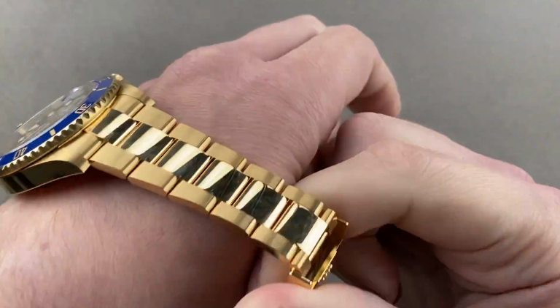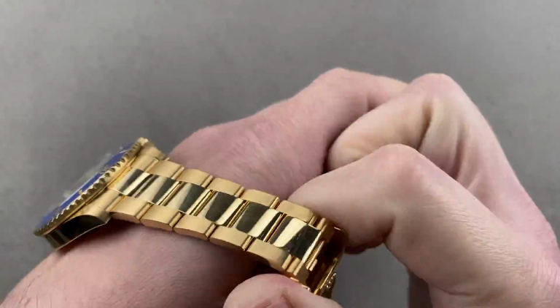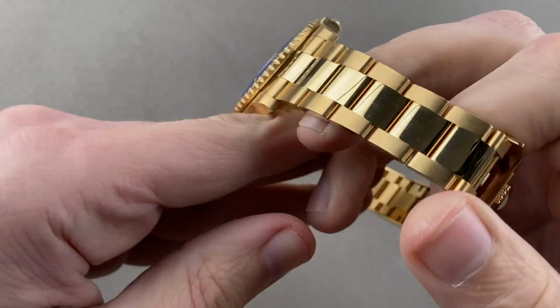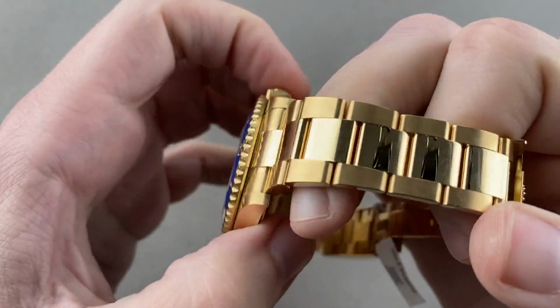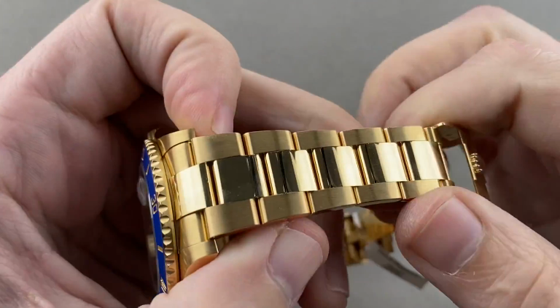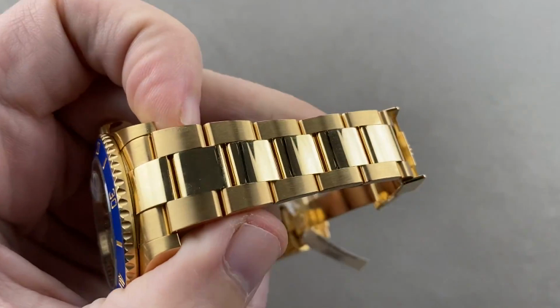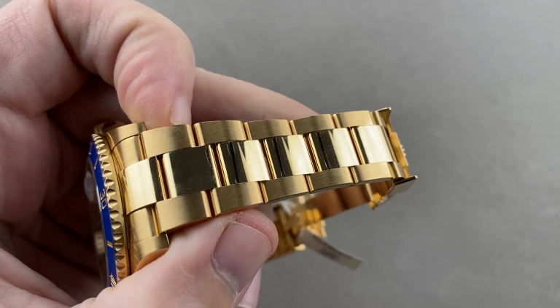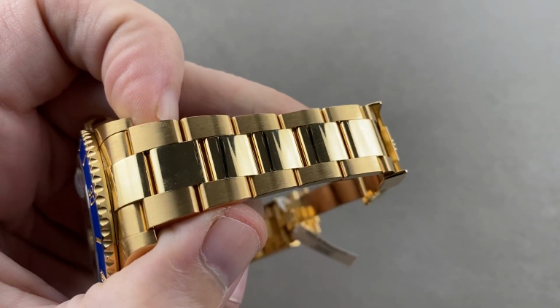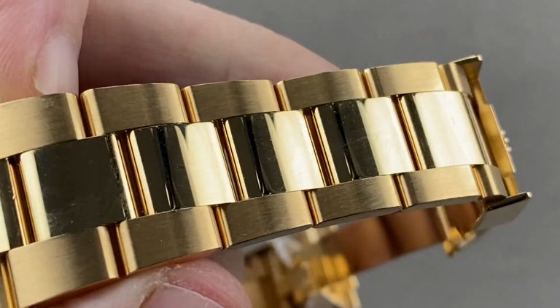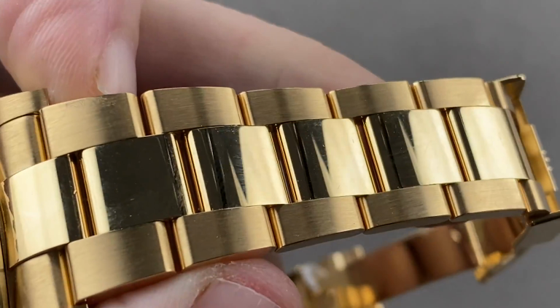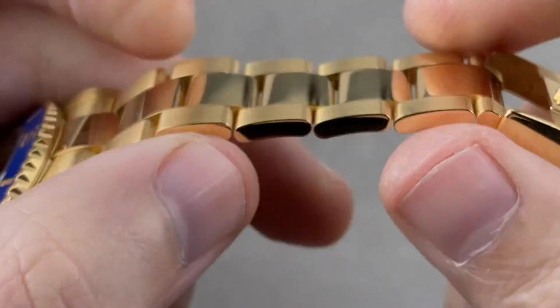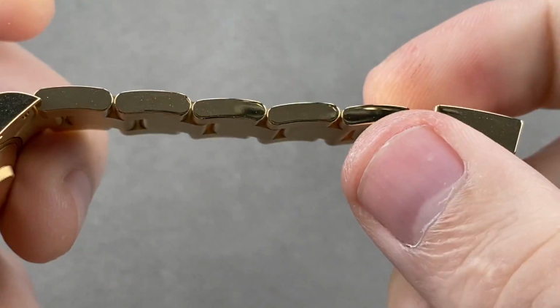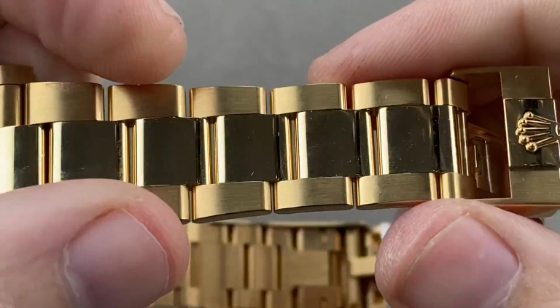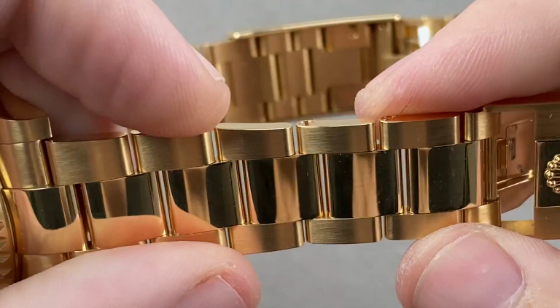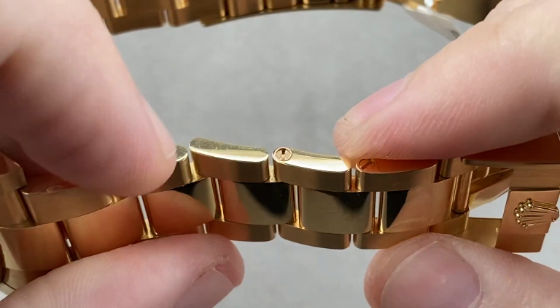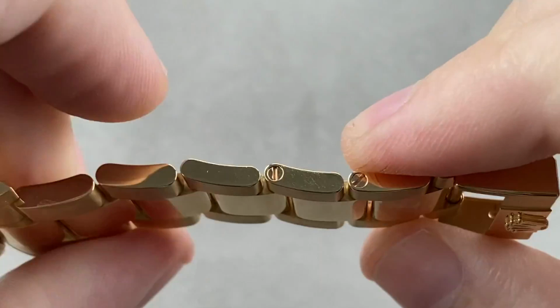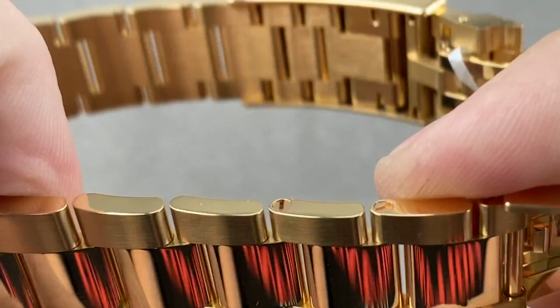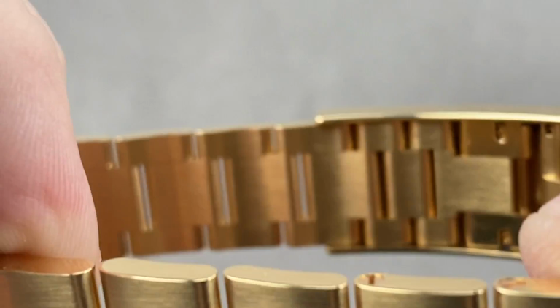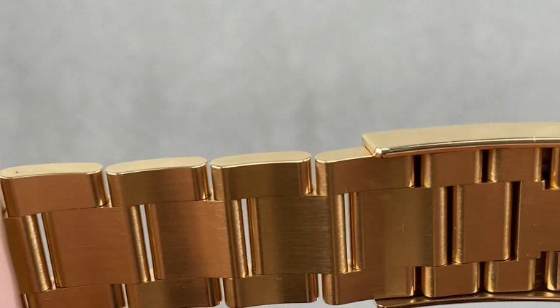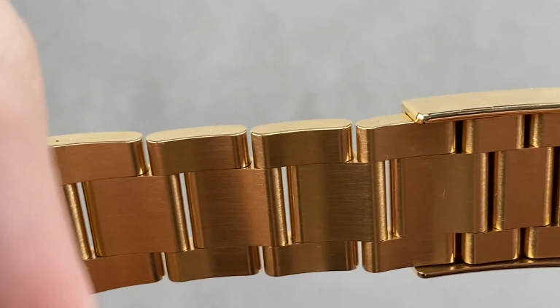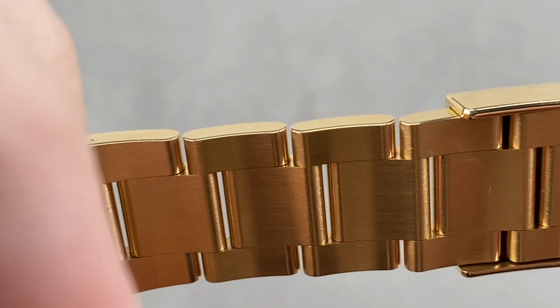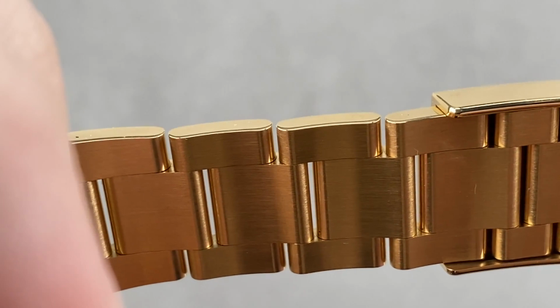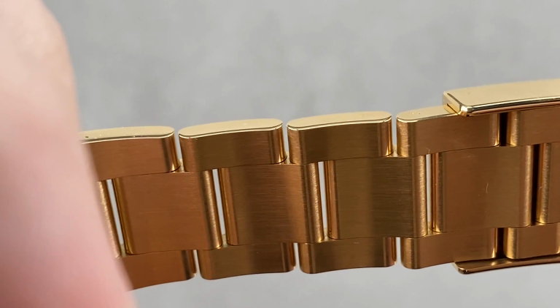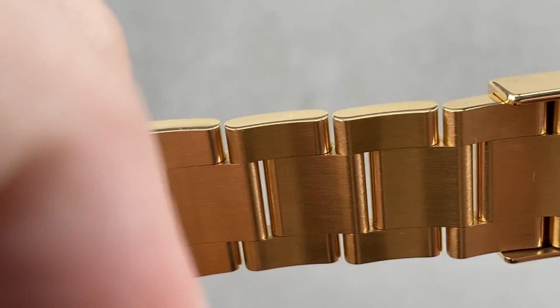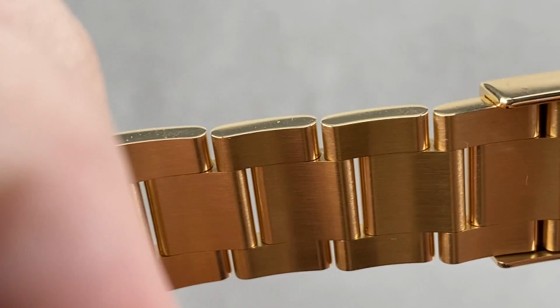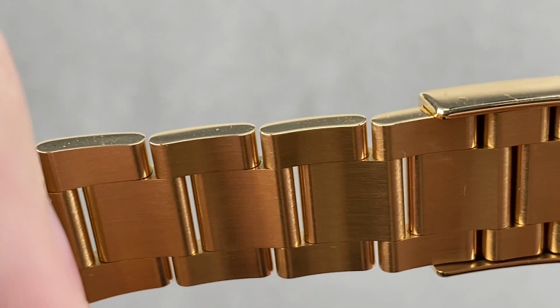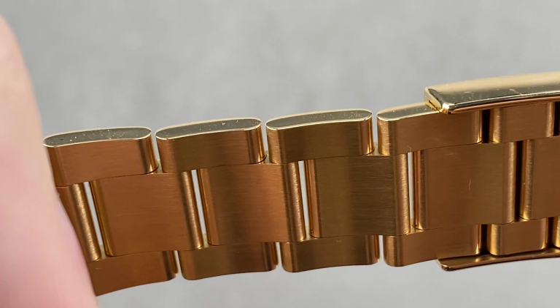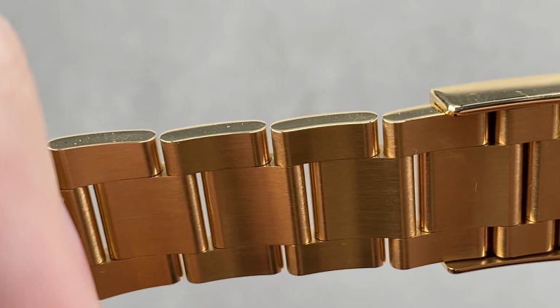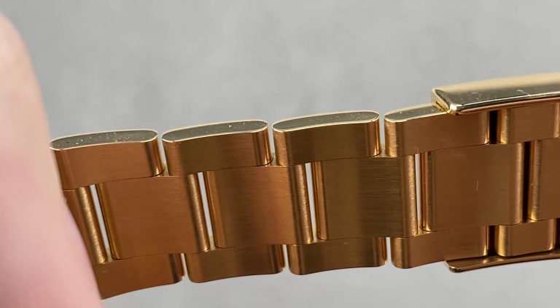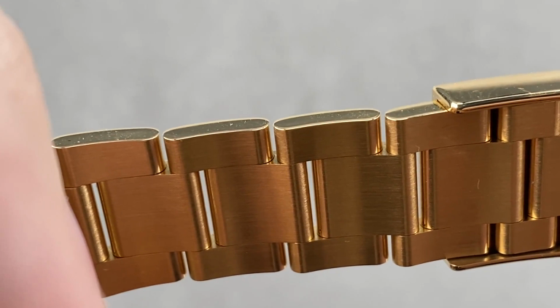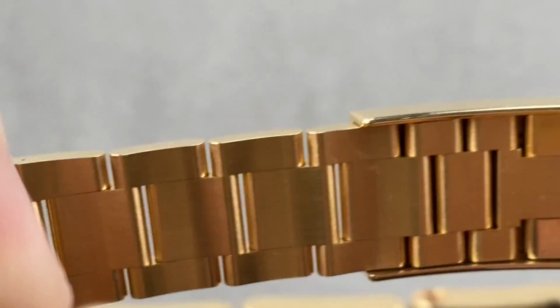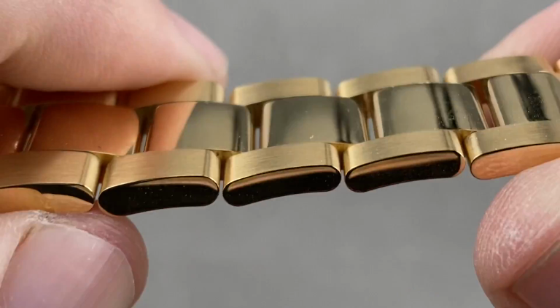The bracelet is oyster style, three-link, polished centers, satin shoulders, and polished outers — still very well made. It actually does a great job of venting. You can see on the underside there are calculated channels between the links to vent the wrist and avoid pinching skin or pulling hair.